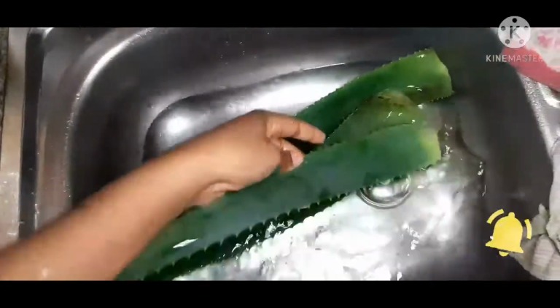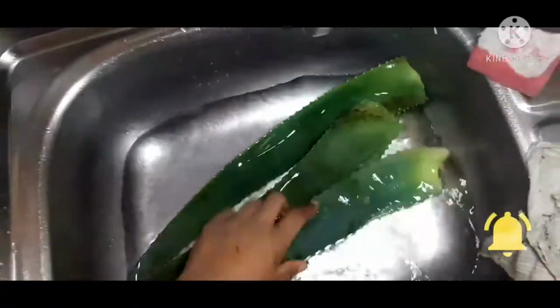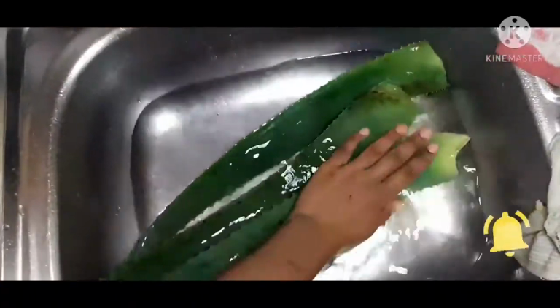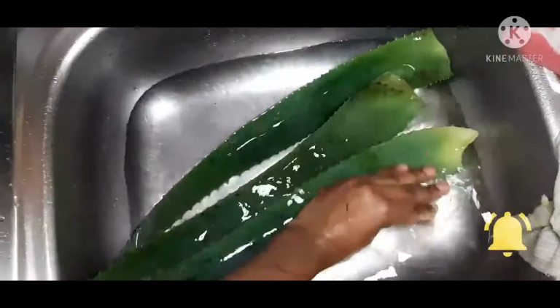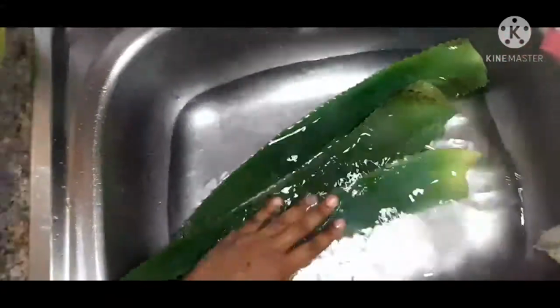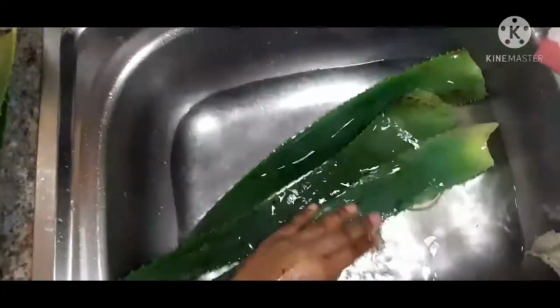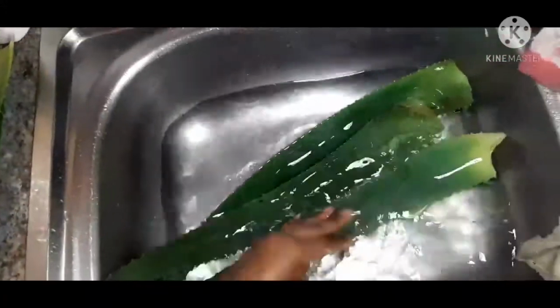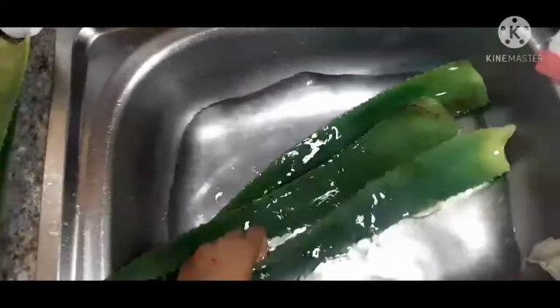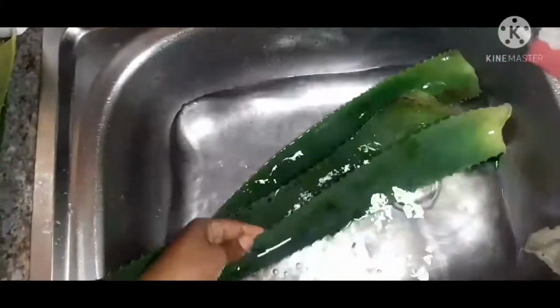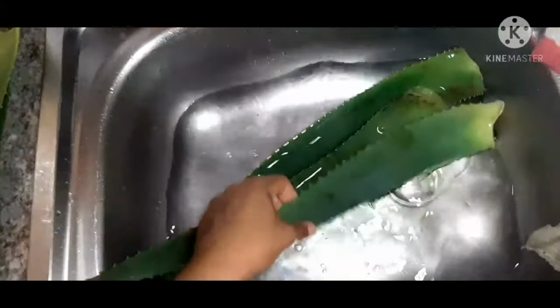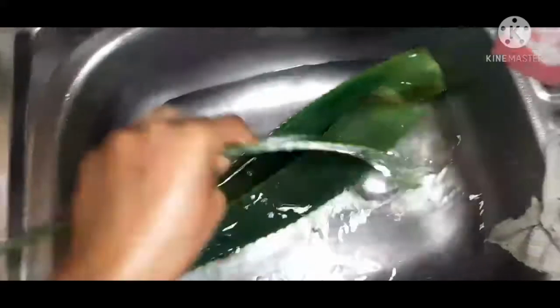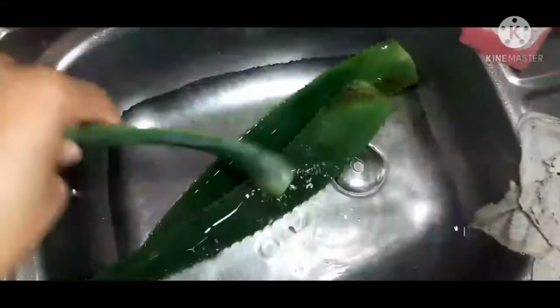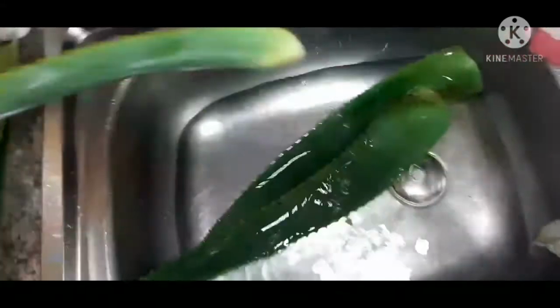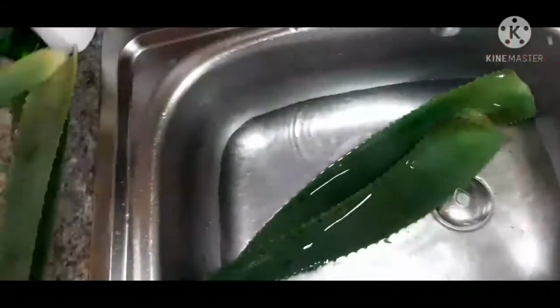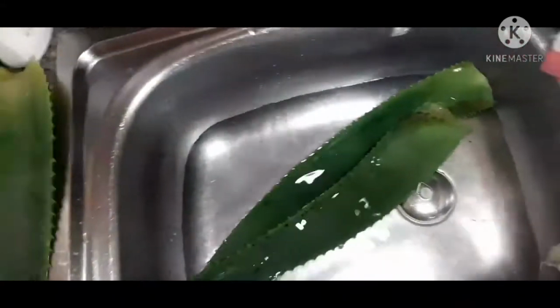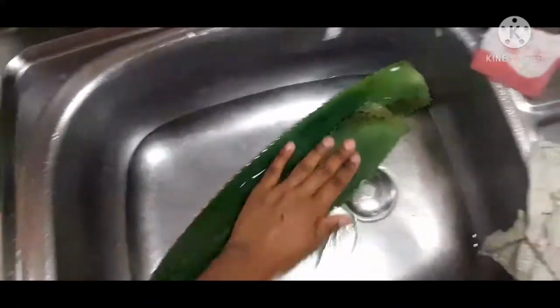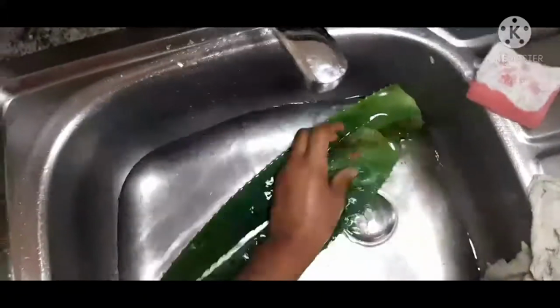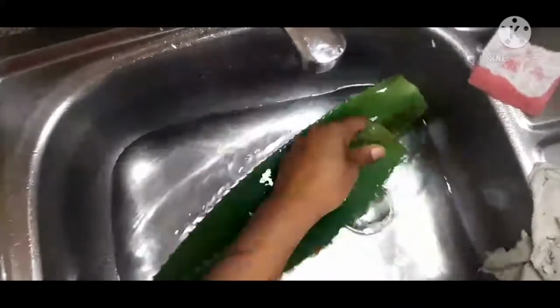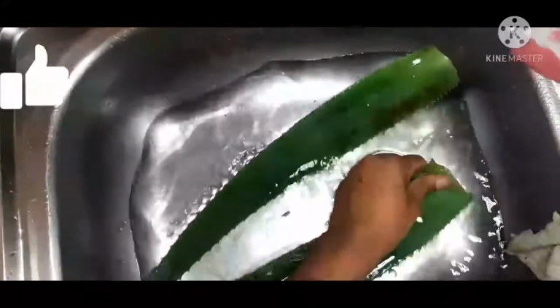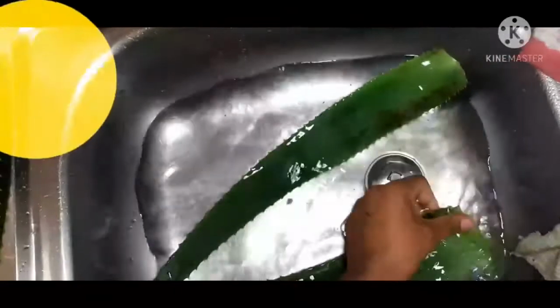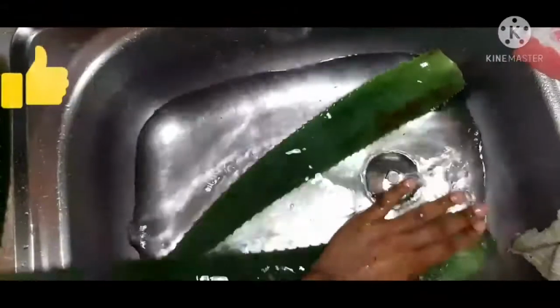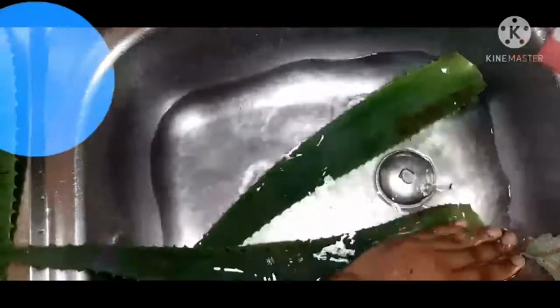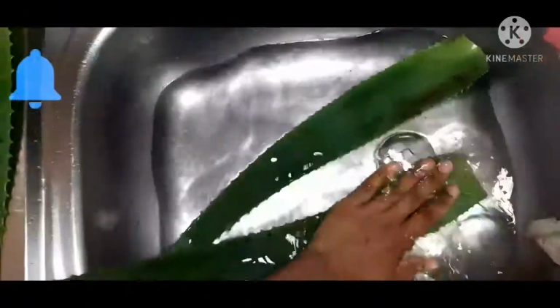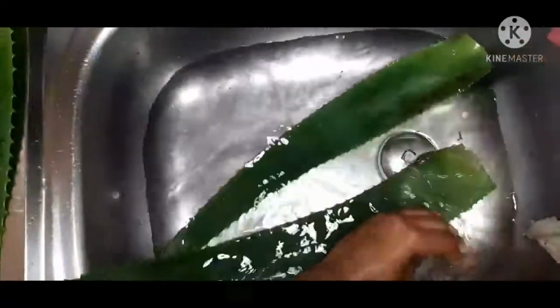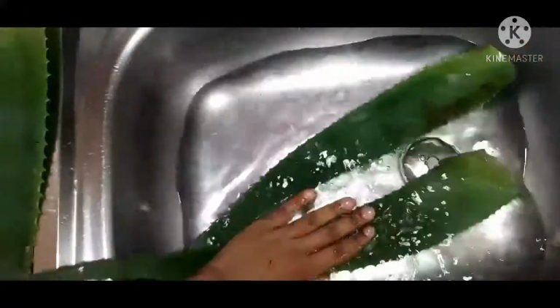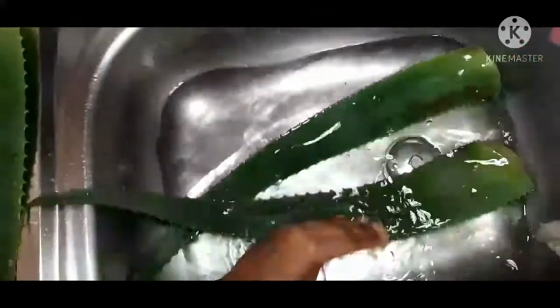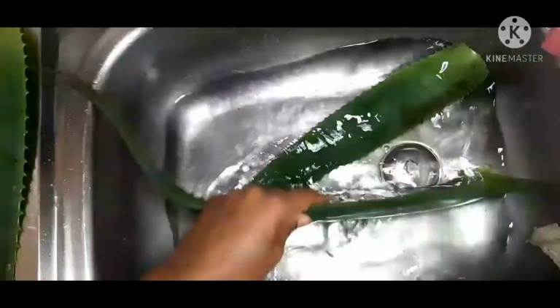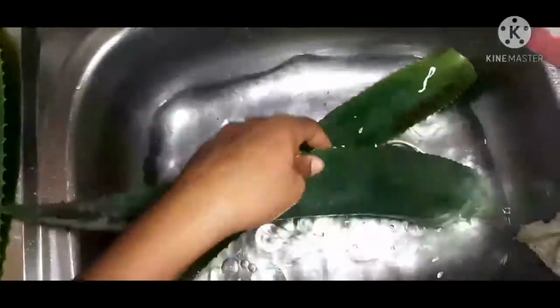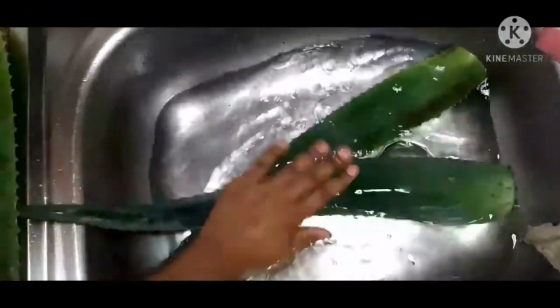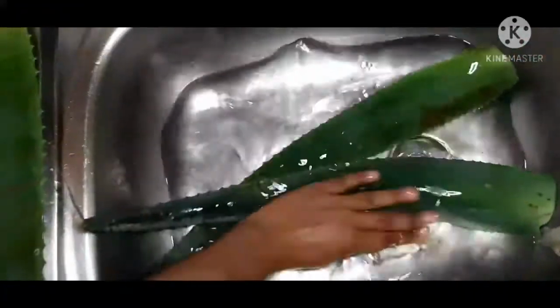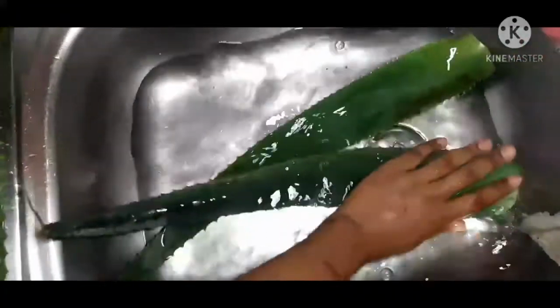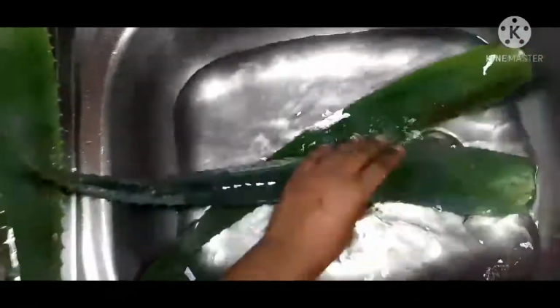It's freshly picked aloe vera because I don't know where I can buy those big chunks of aloe vera from. So today we are going to be doing aloe vera gel extraction.